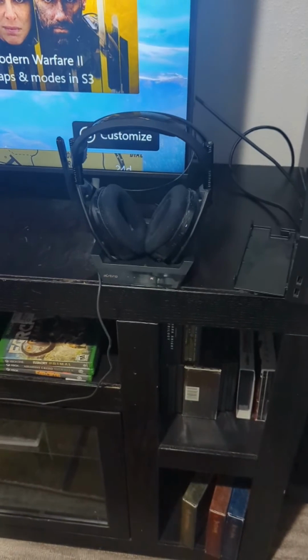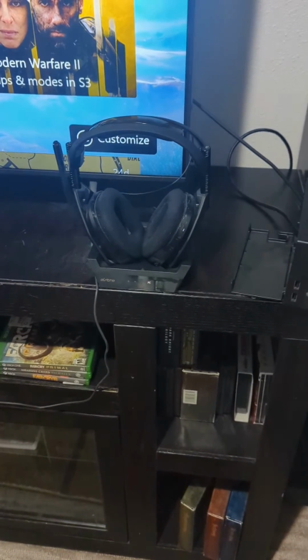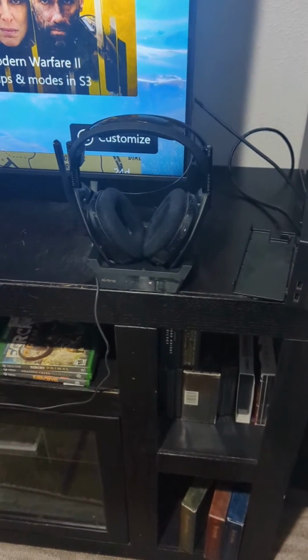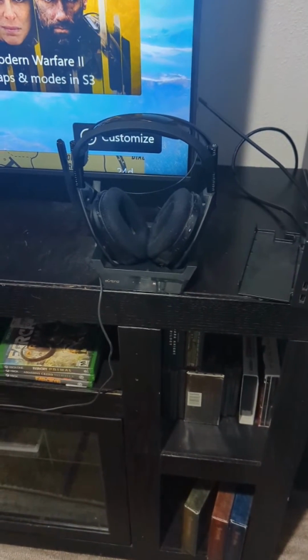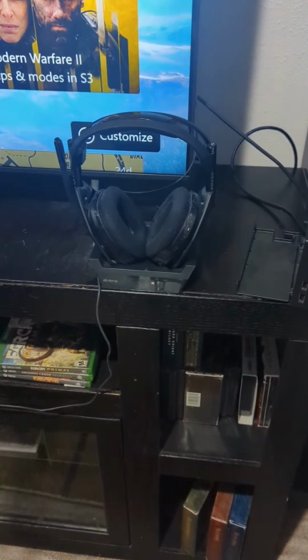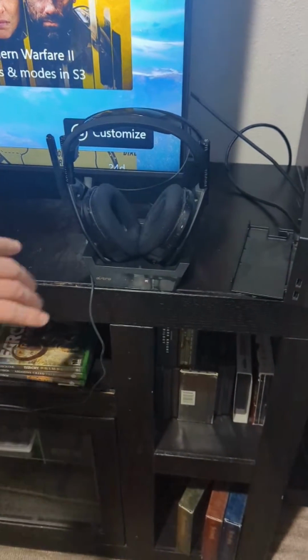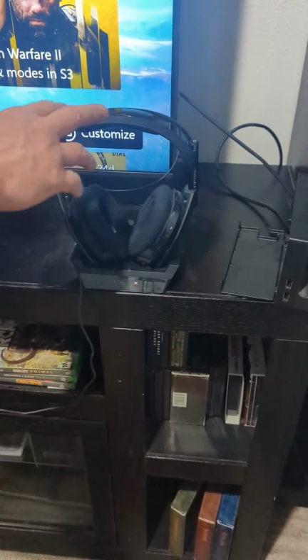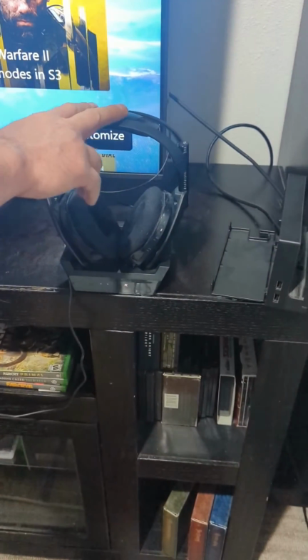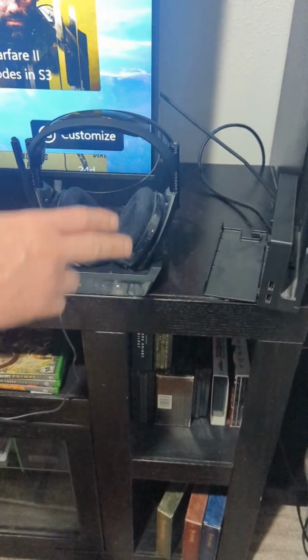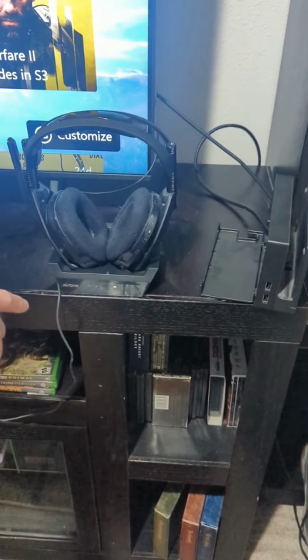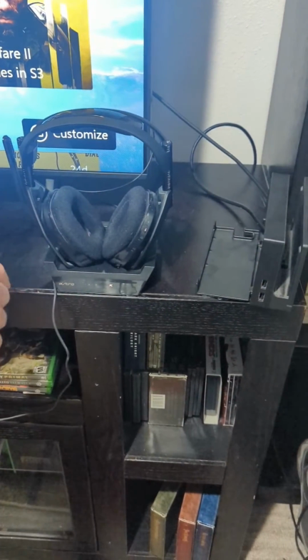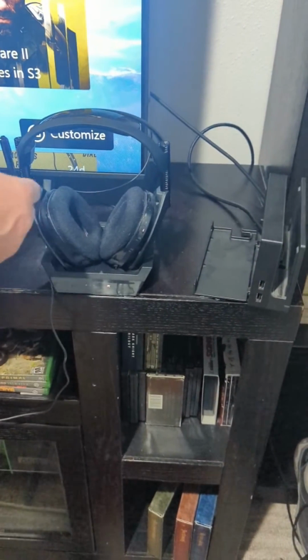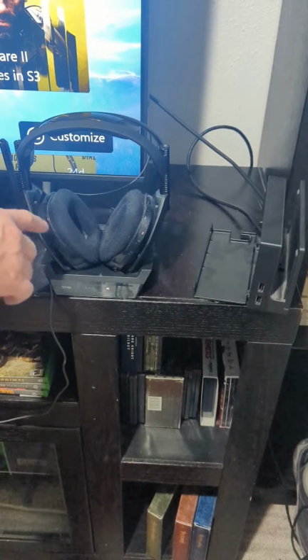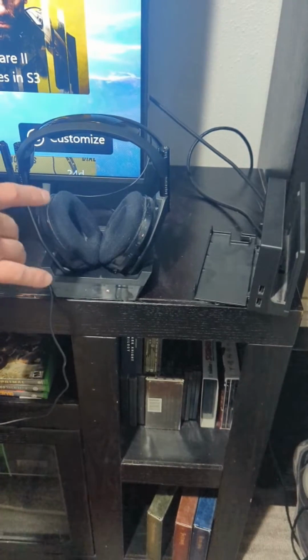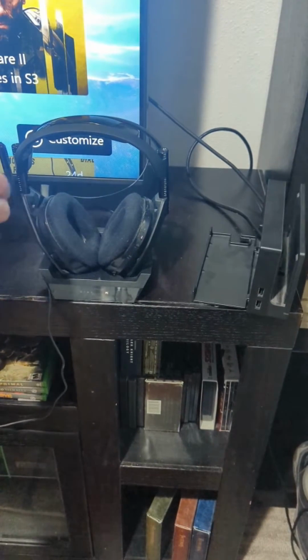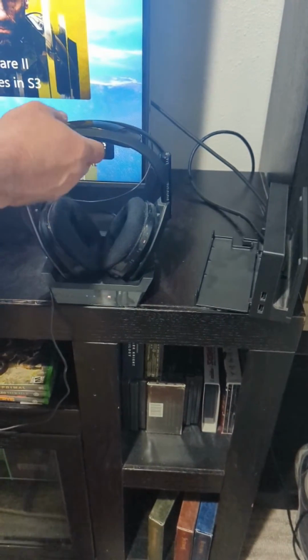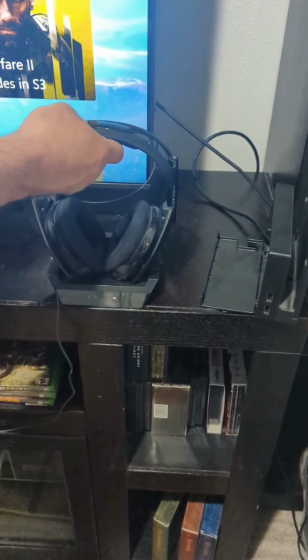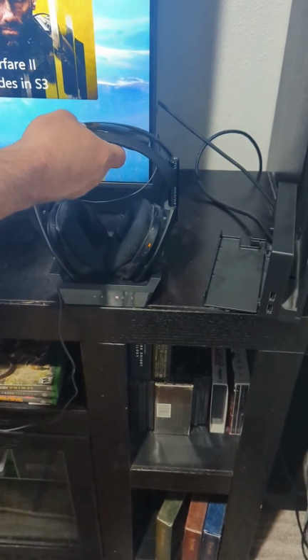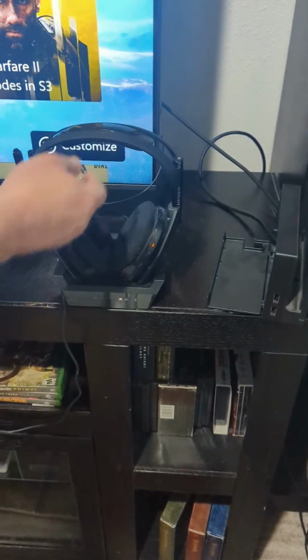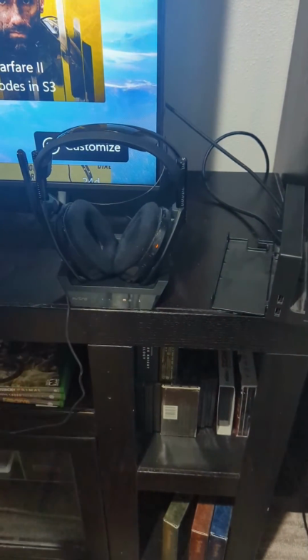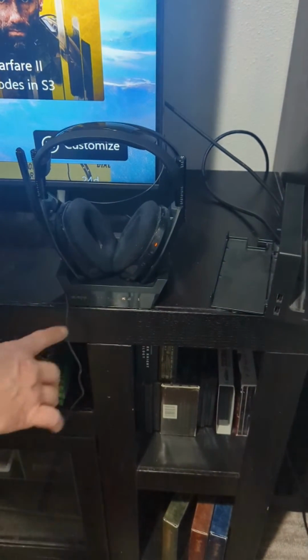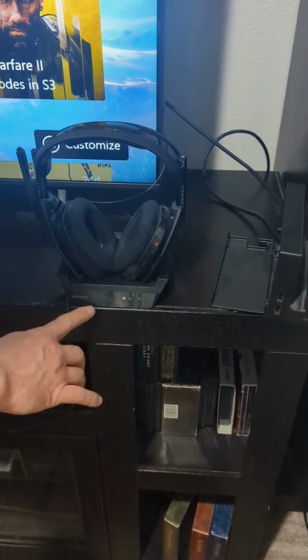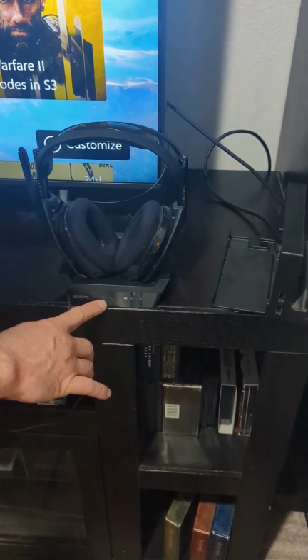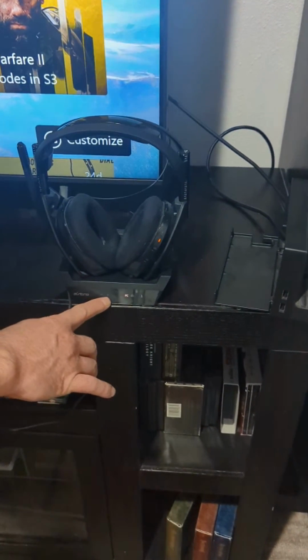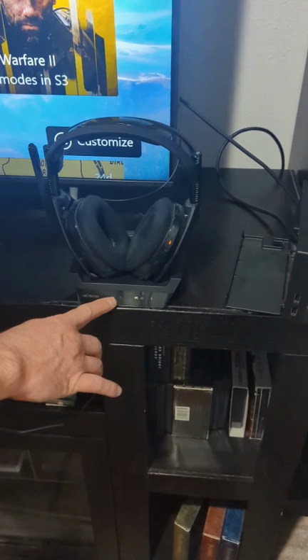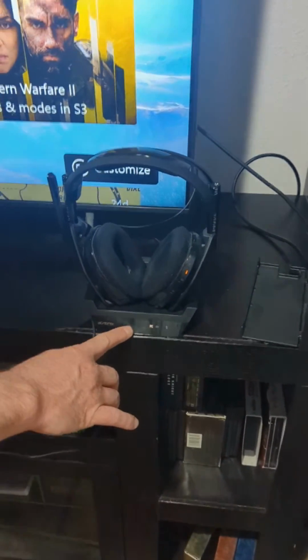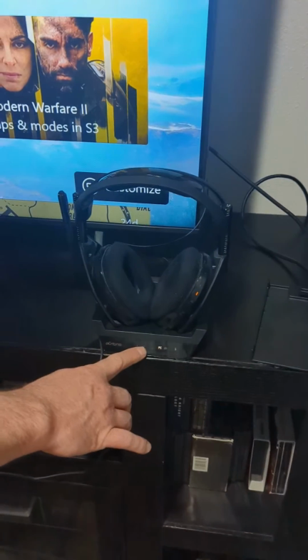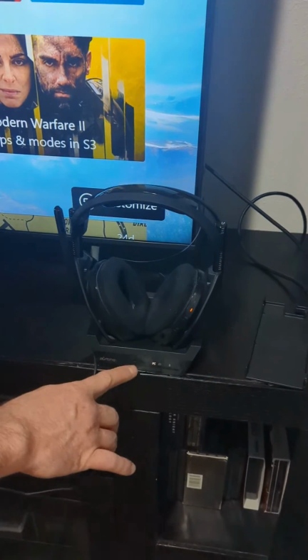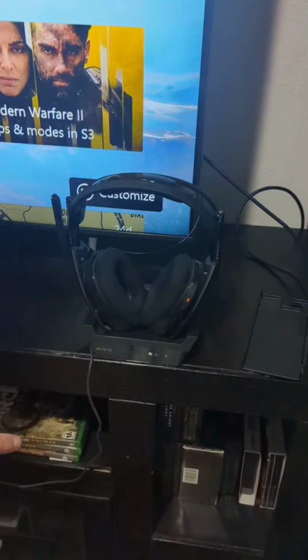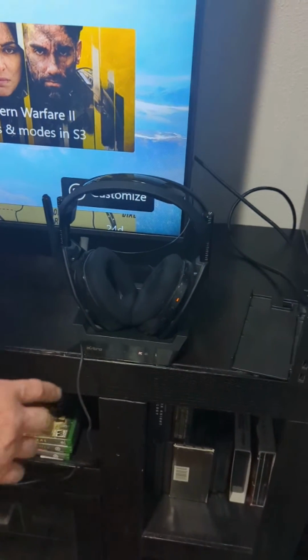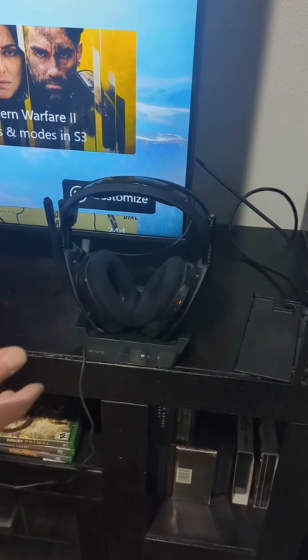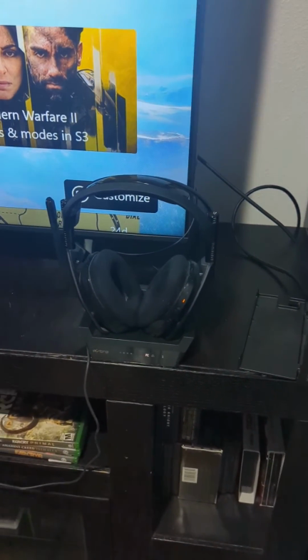If you have a problem with your Astro A50s, this is the video for you. Mine are dancing around like this, and they won't connect, and they're not charging.